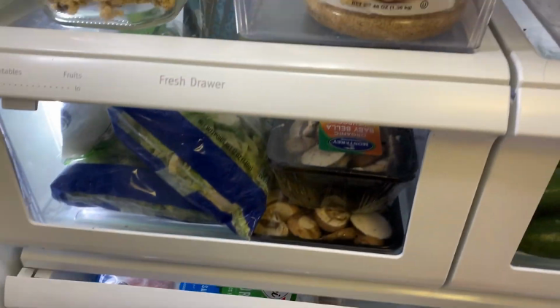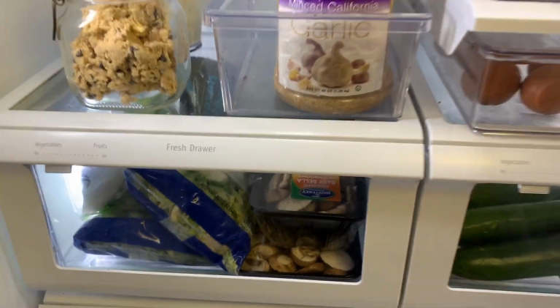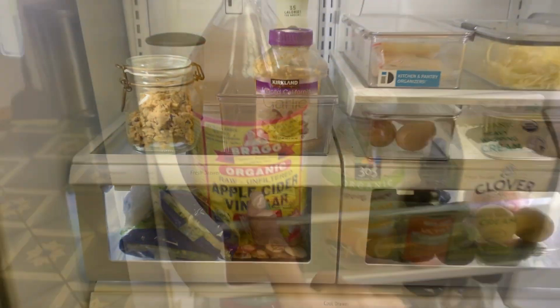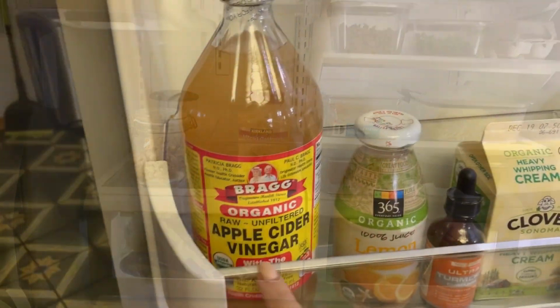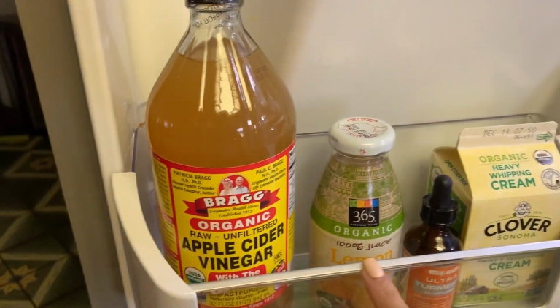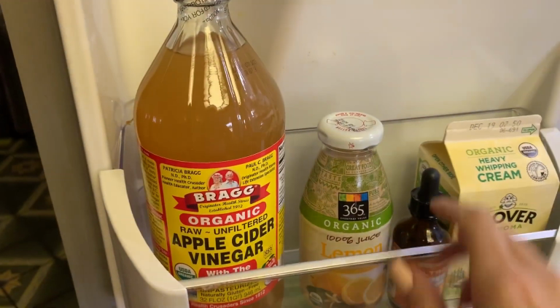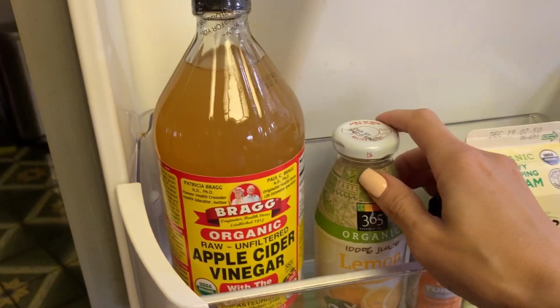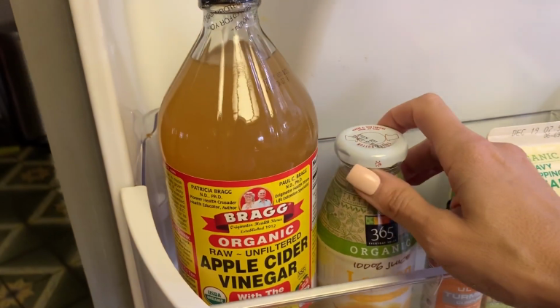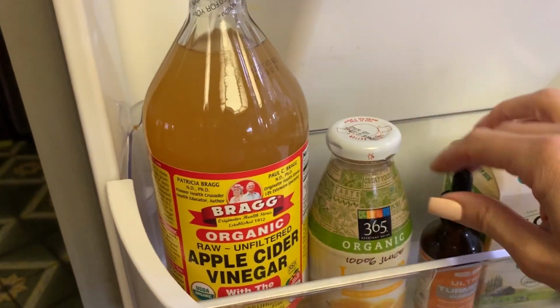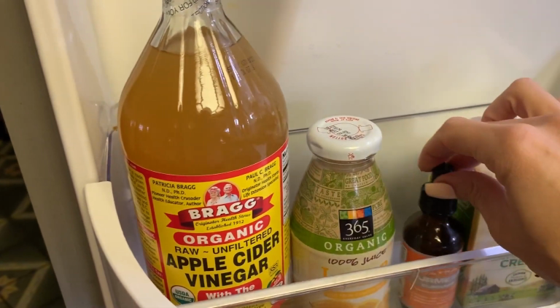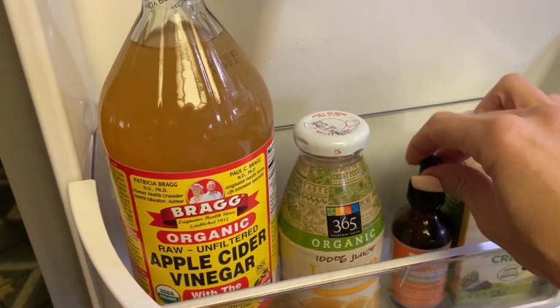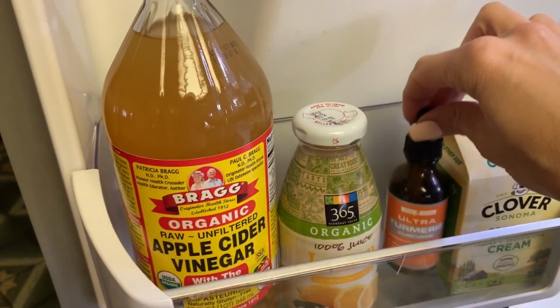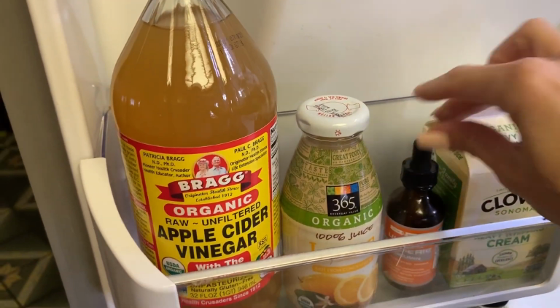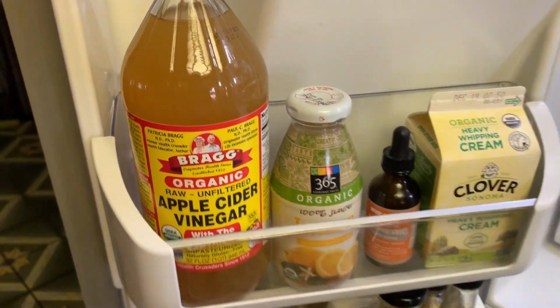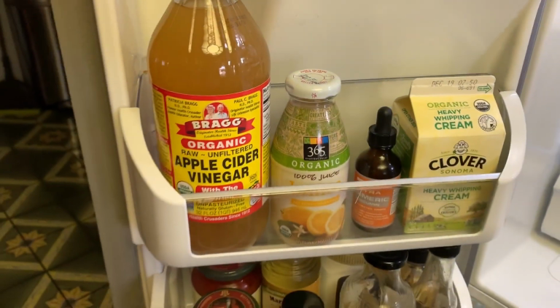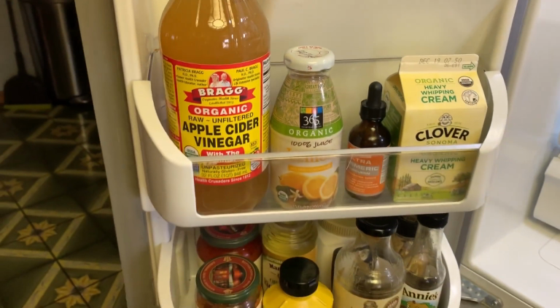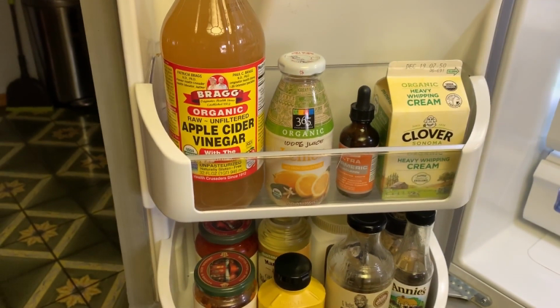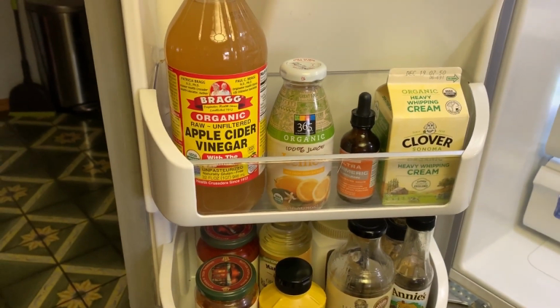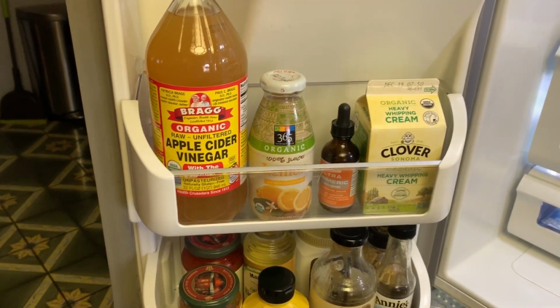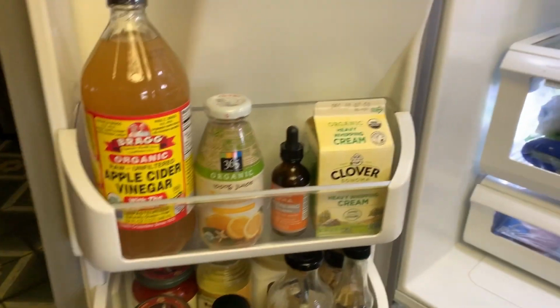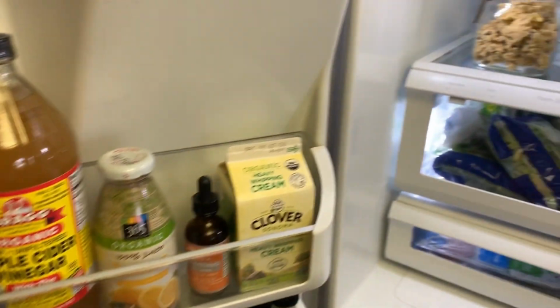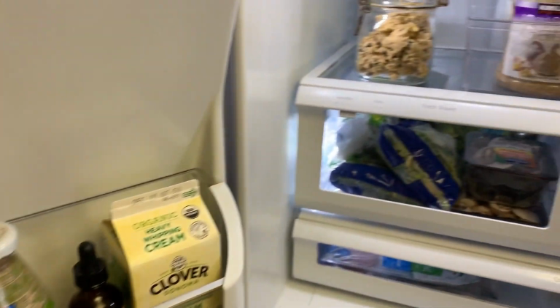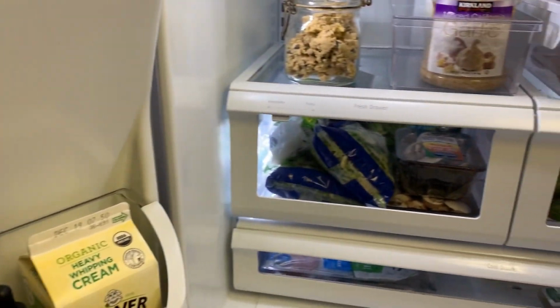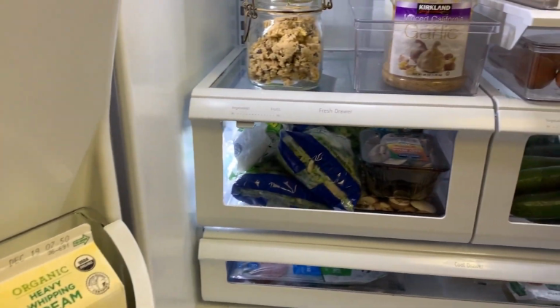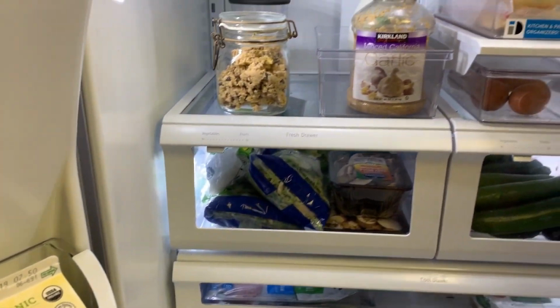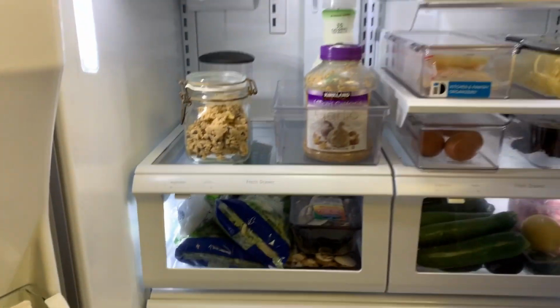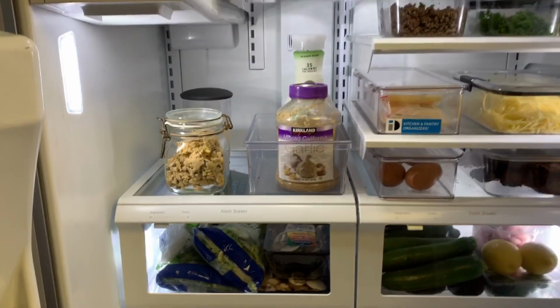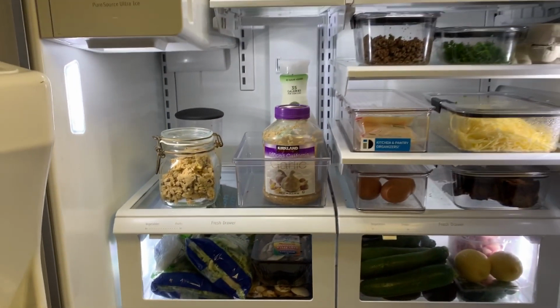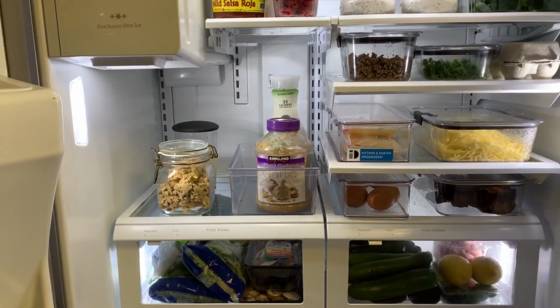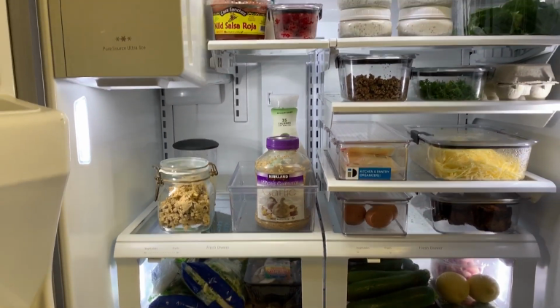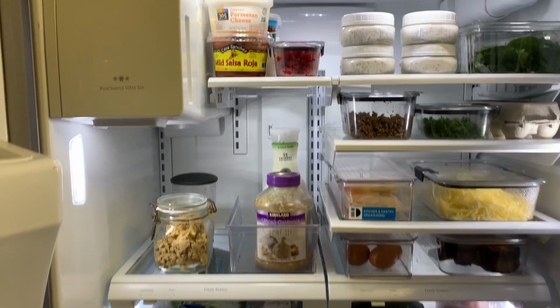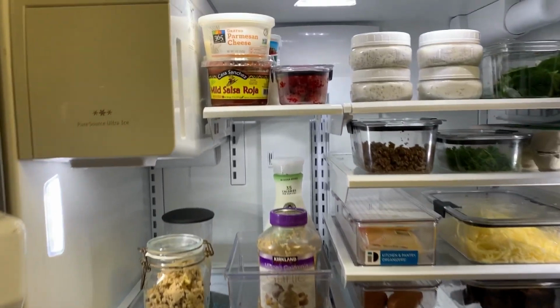This is my go-to every morning — my apple cider vinegar, lemon, and turmeric shot, so I have that right when I open the door. And here is my fridge ready for a successful week.